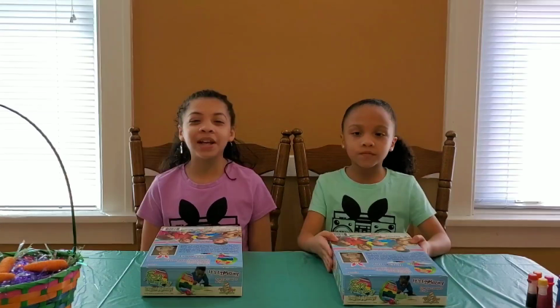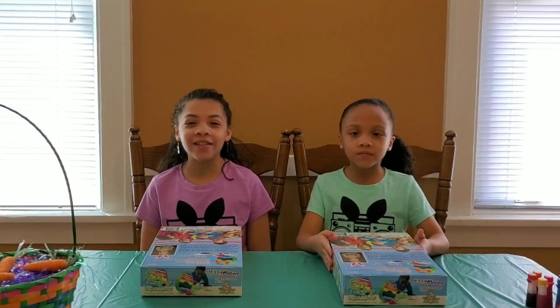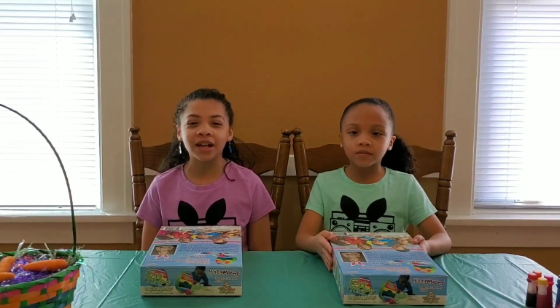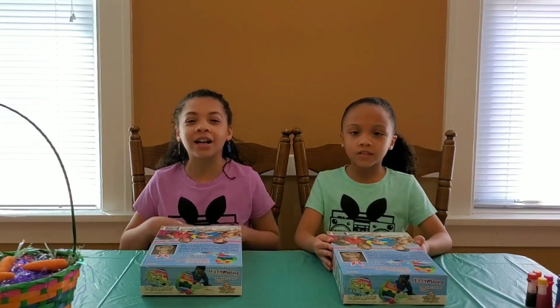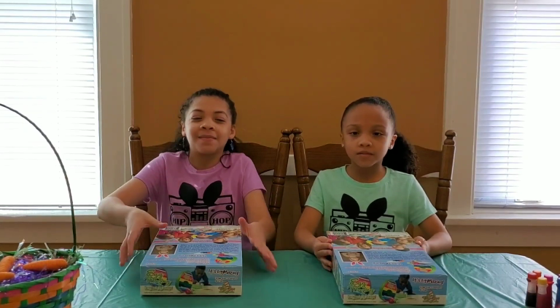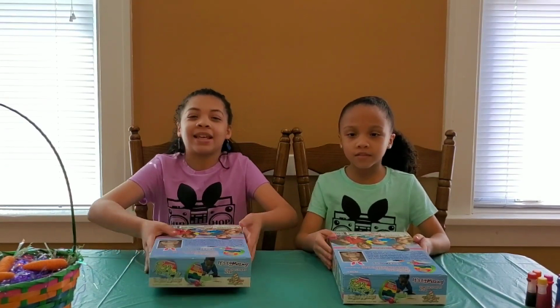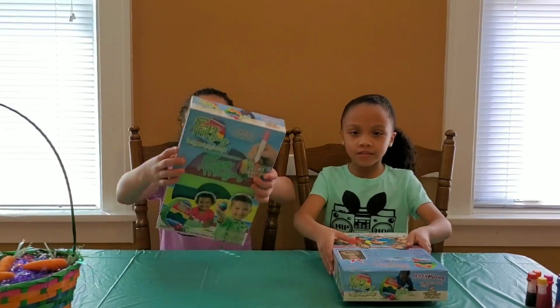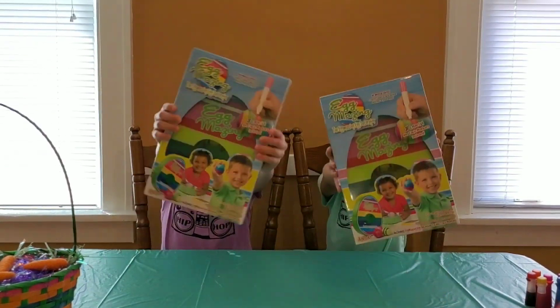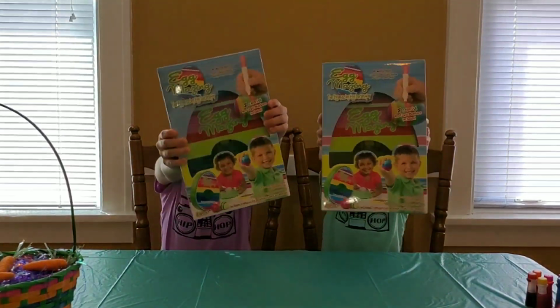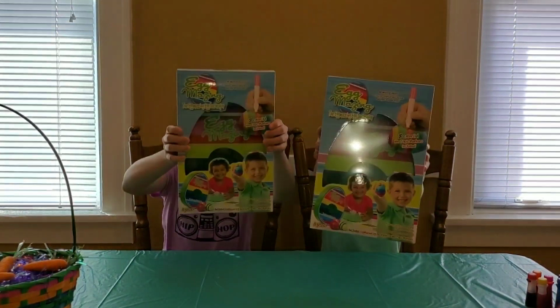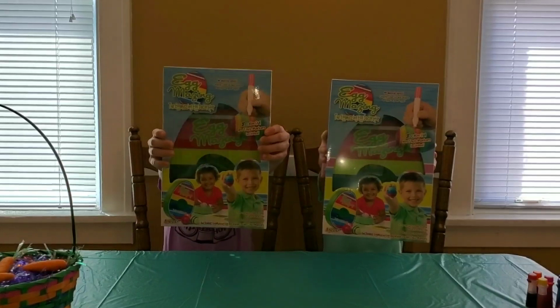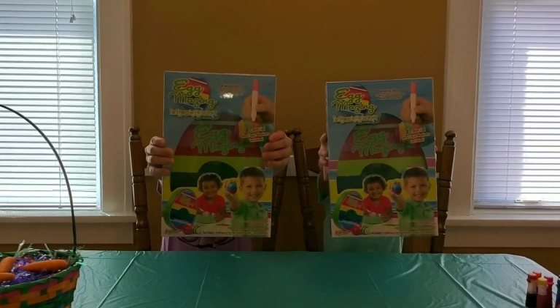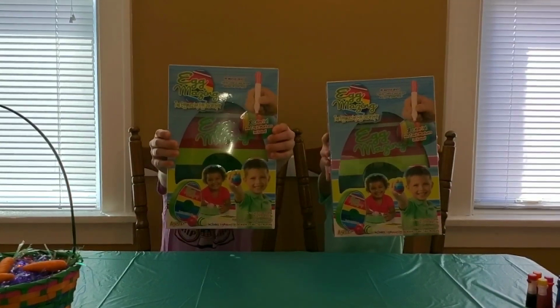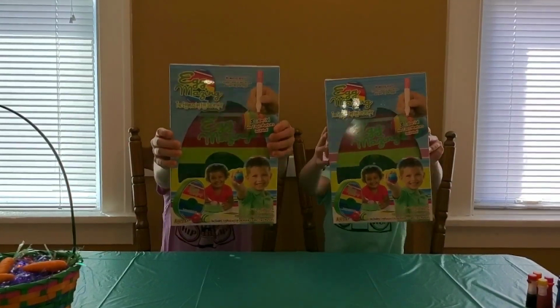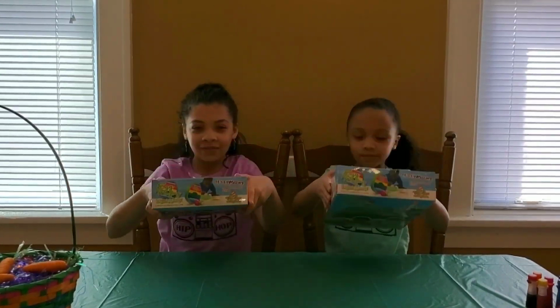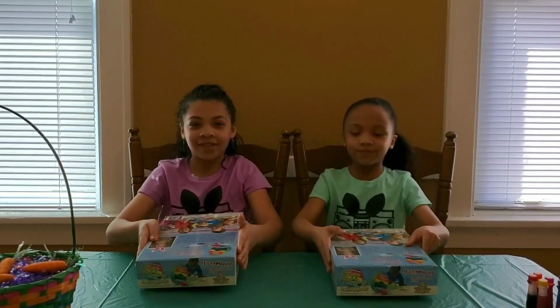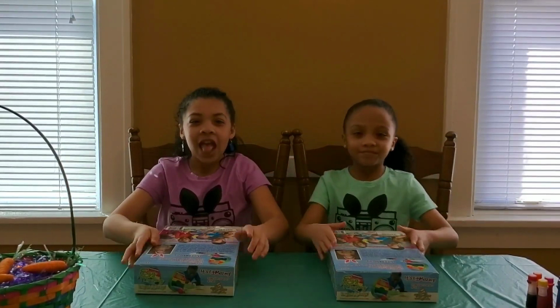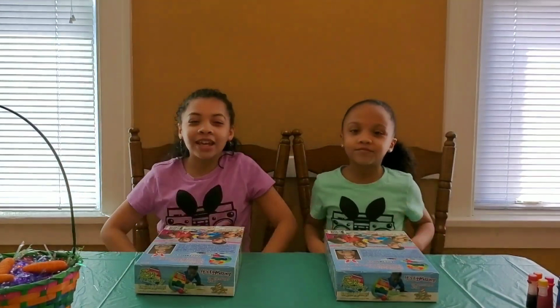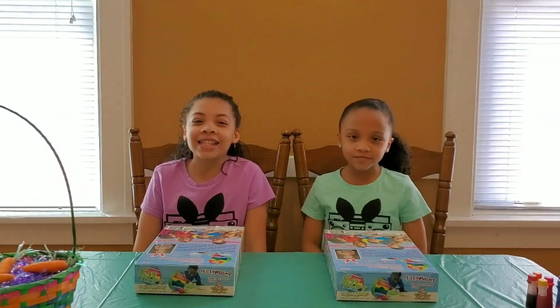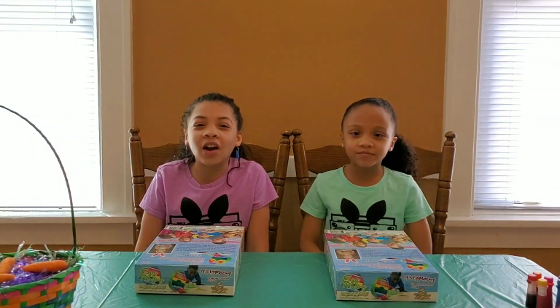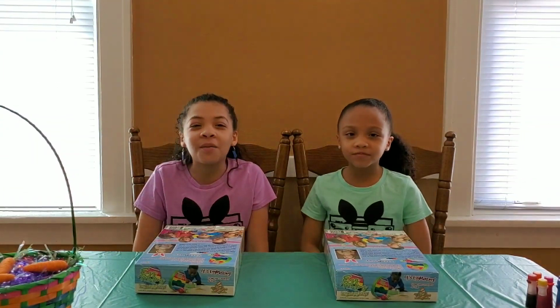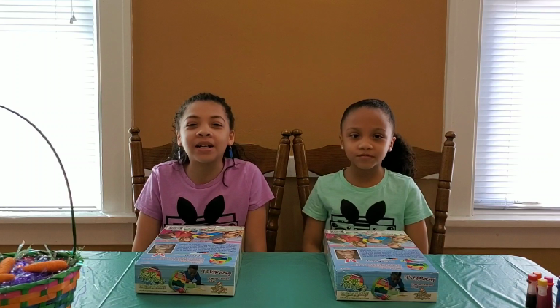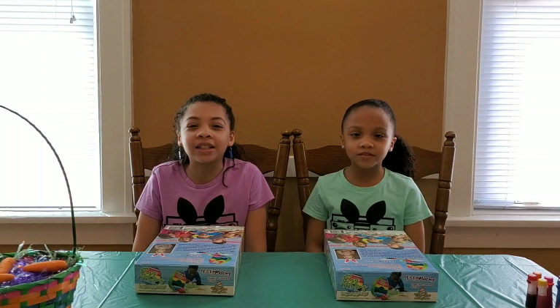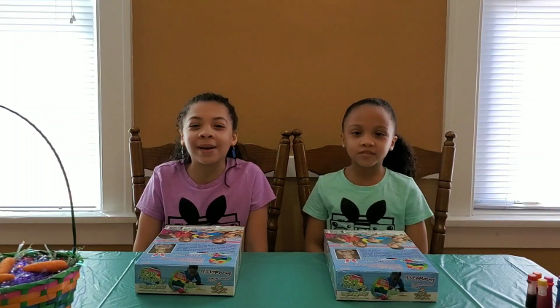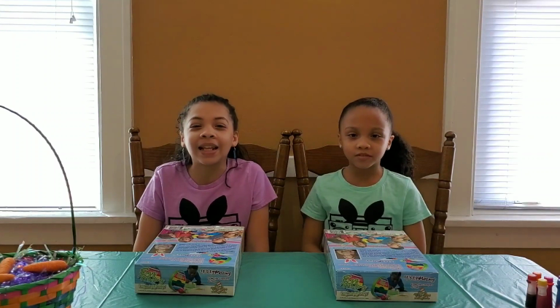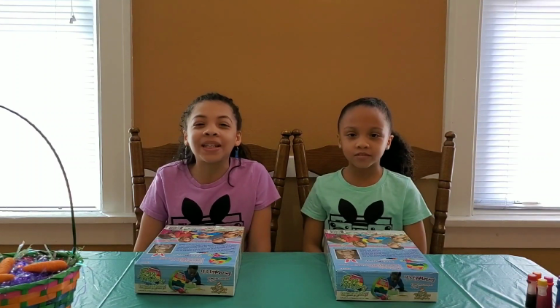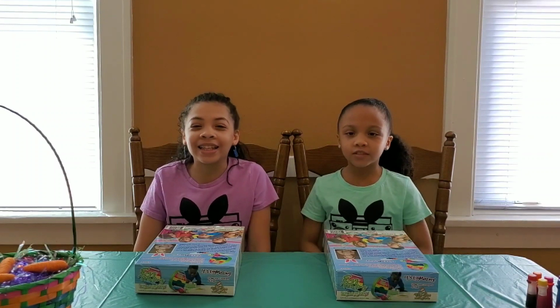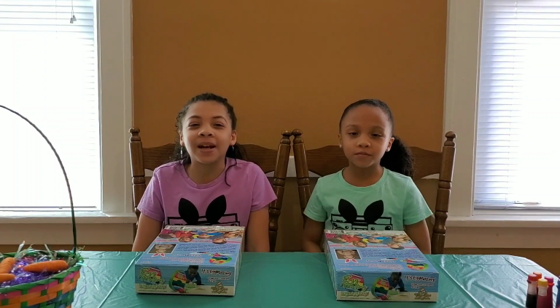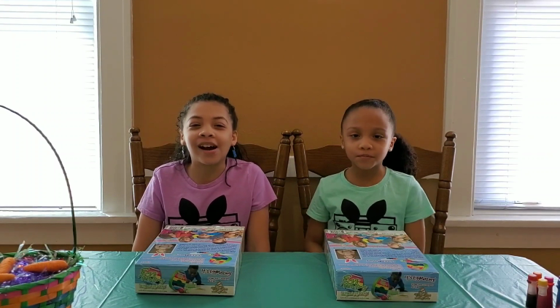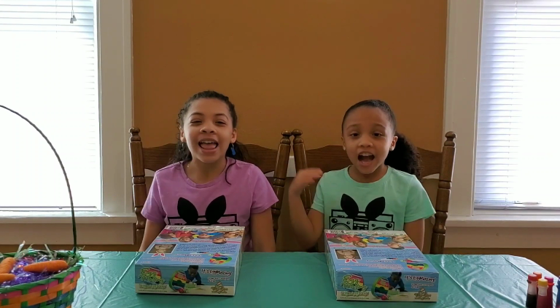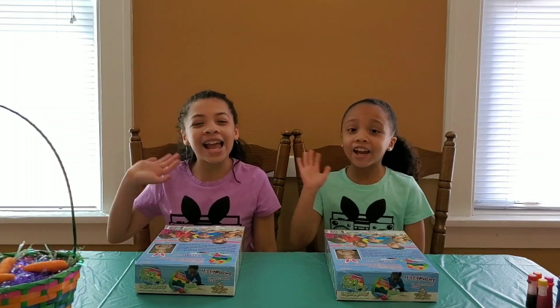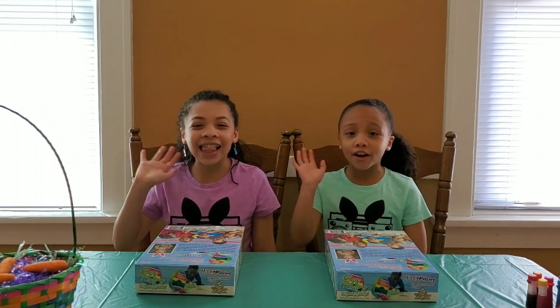Next we are going to try these cool kits called Edmazing. You can get these at Target, Walmart, Justice, or Amazon, but we got these from my Aunt Carla. Hi Aunt Carla!